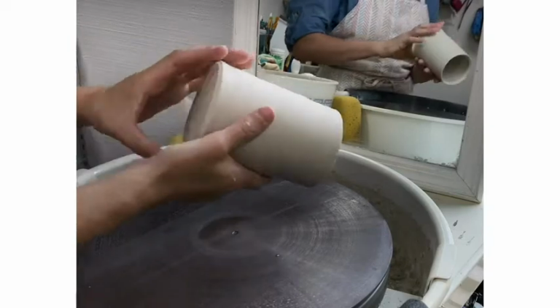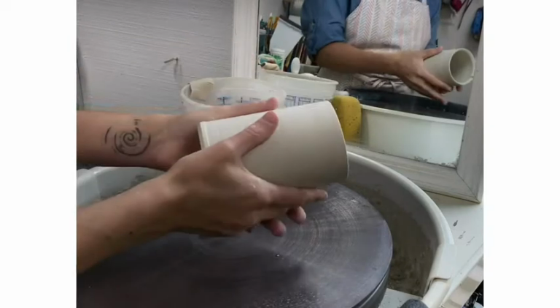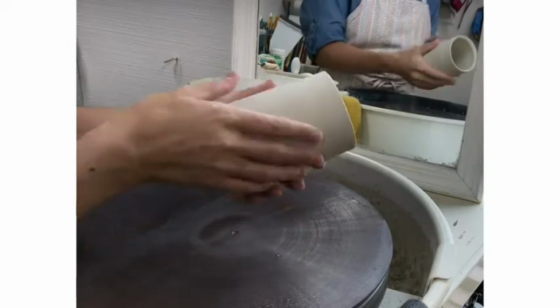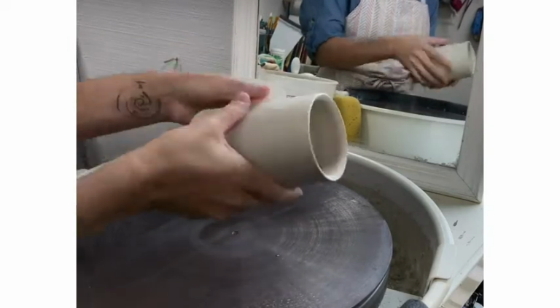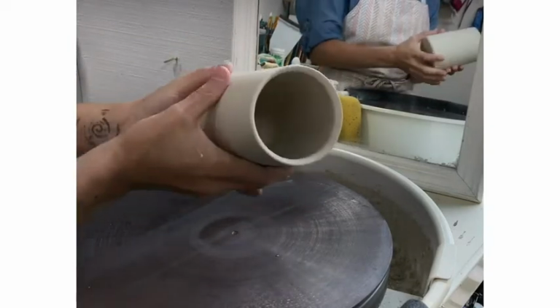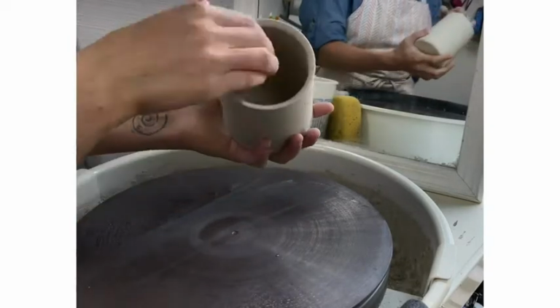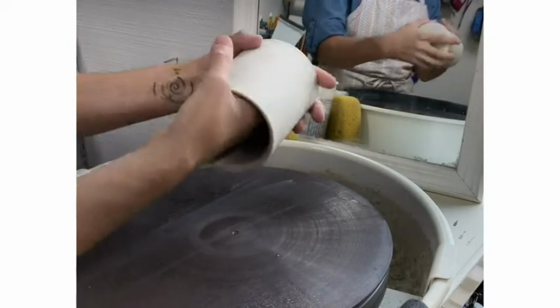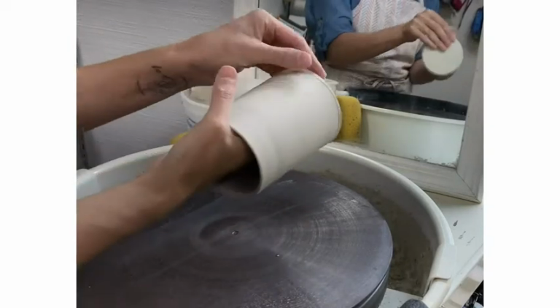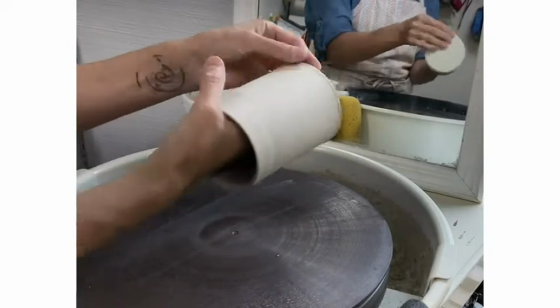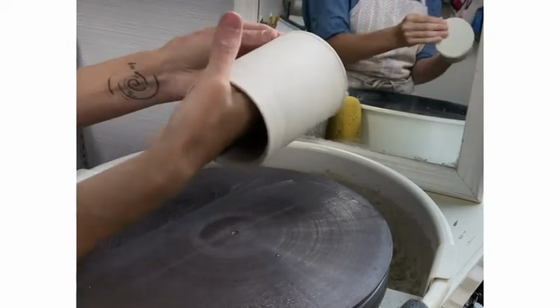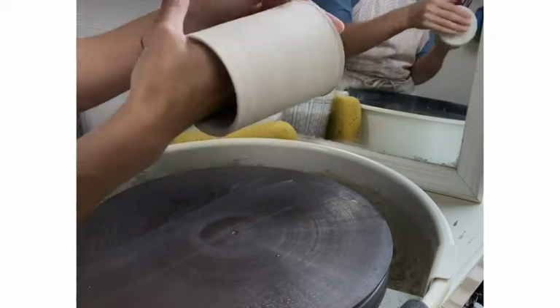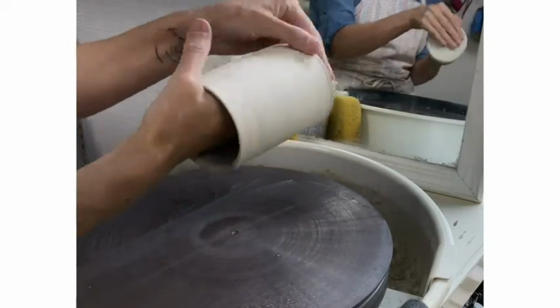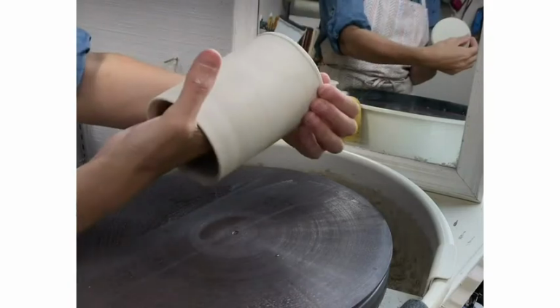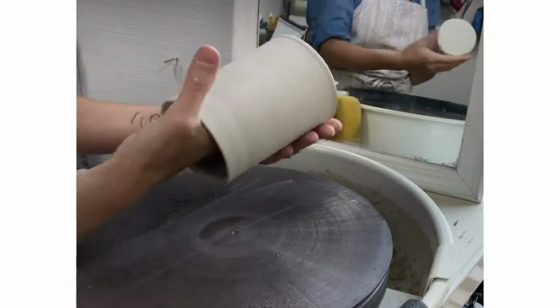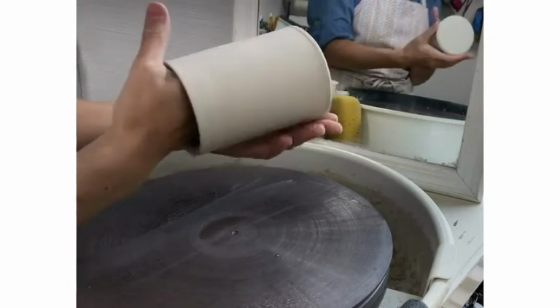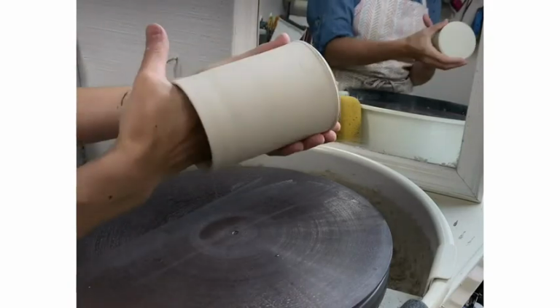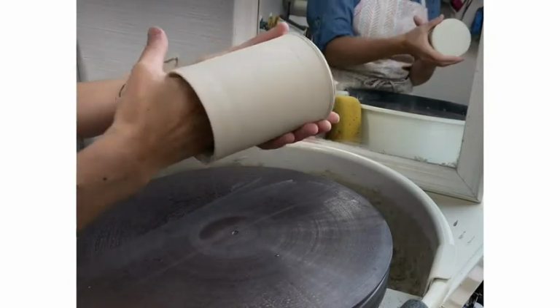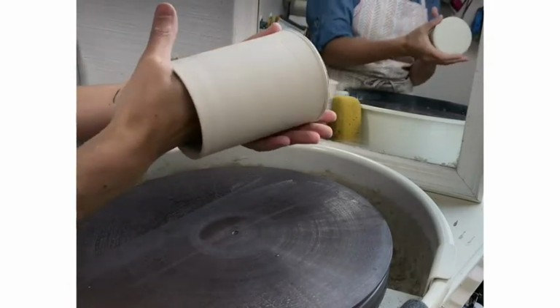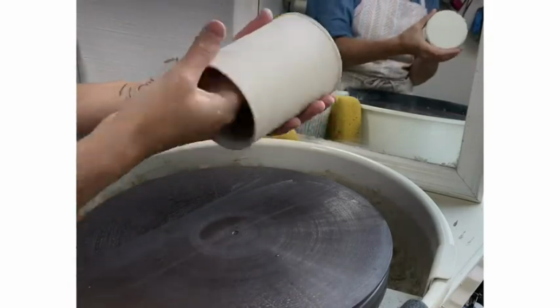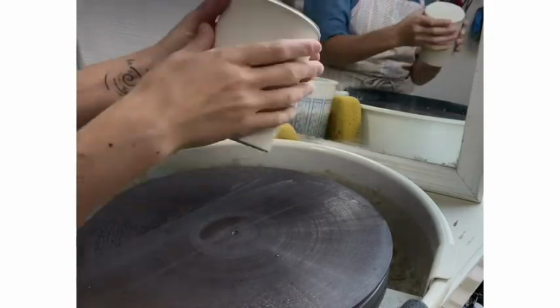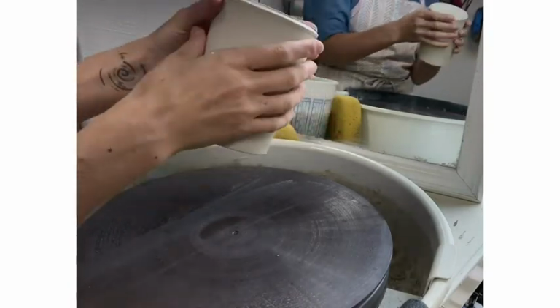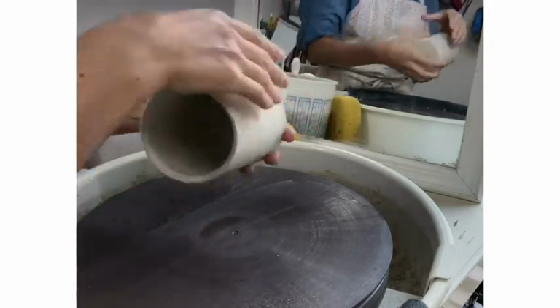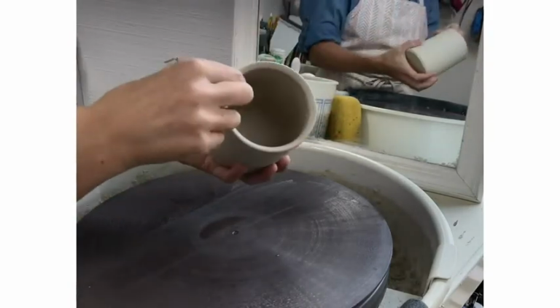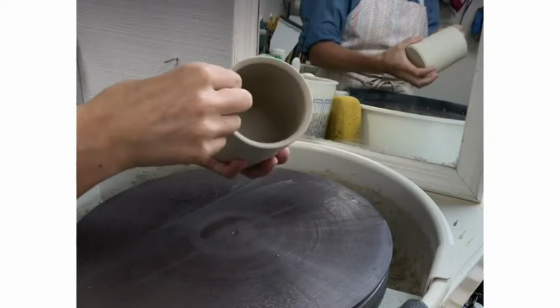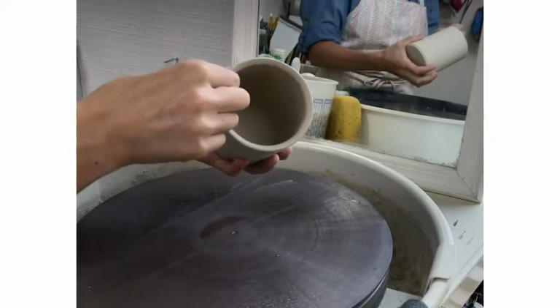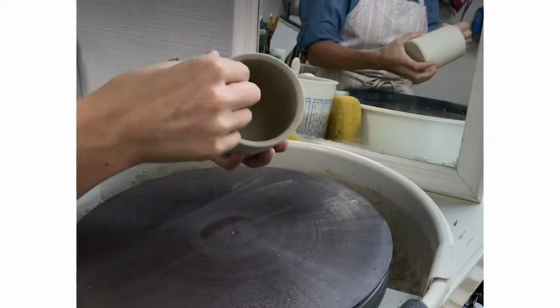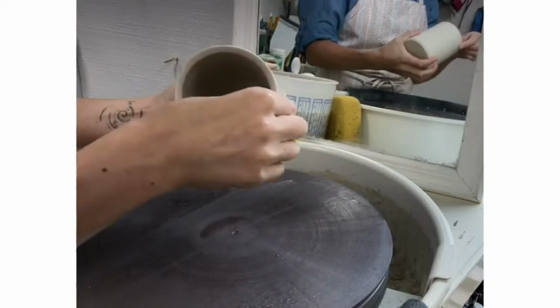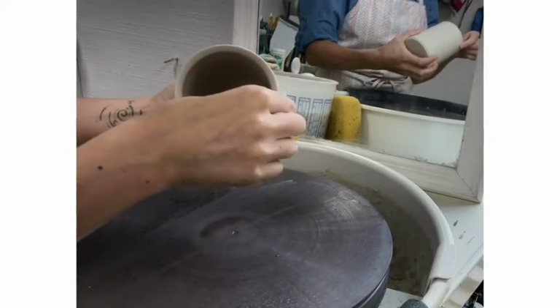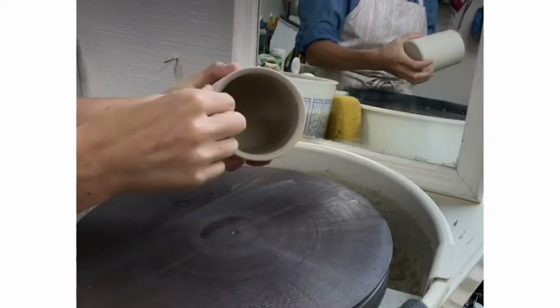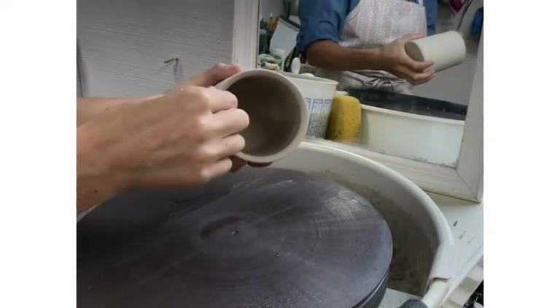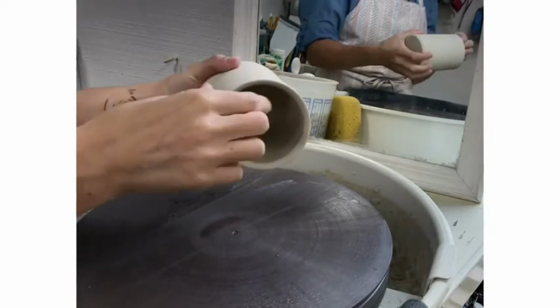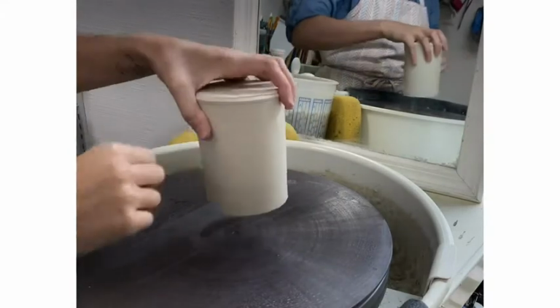The first step when preparing to trim is to check the dryness of your clay and familiarize yourself with the thickness and the bottom. The clay should be leather hard, not sticky to the touch, and the rim should be strong enough that it does not wiggle.